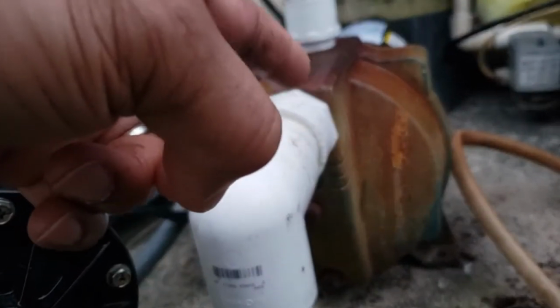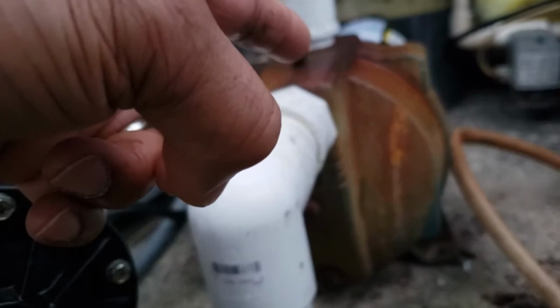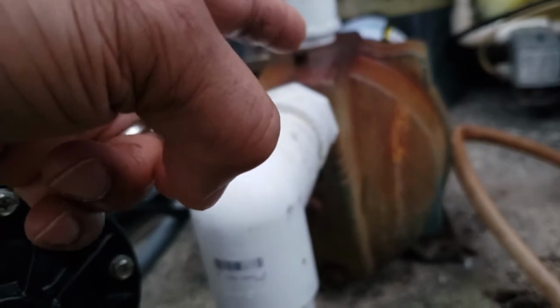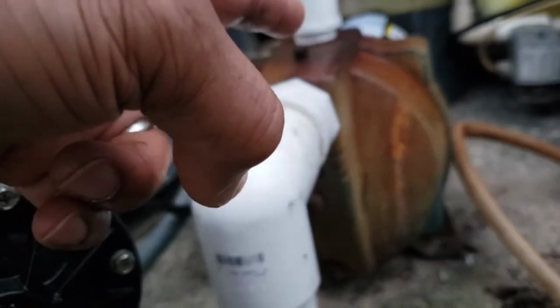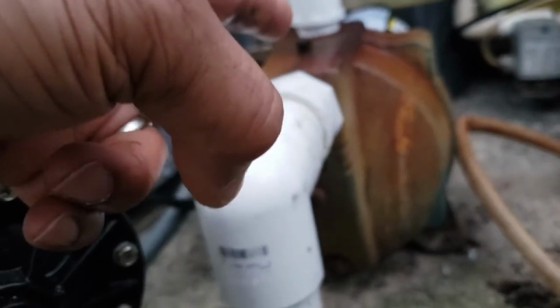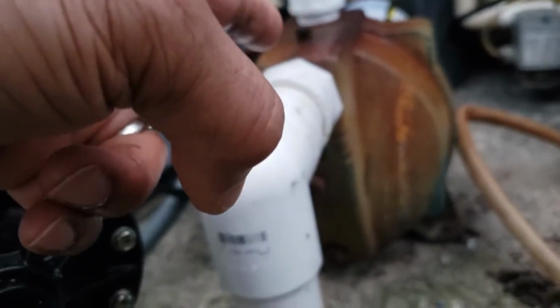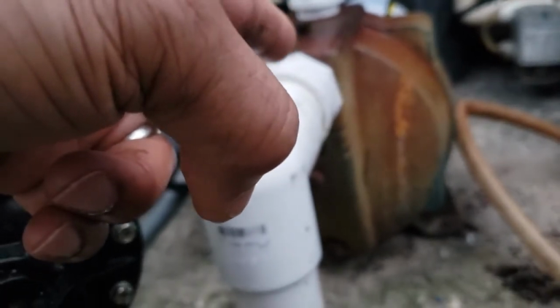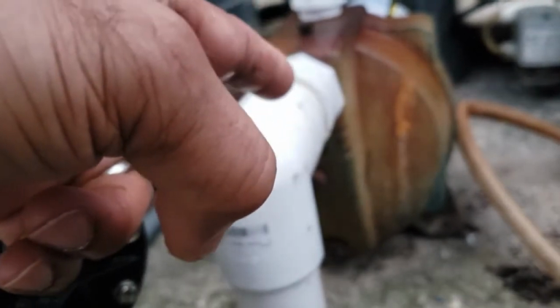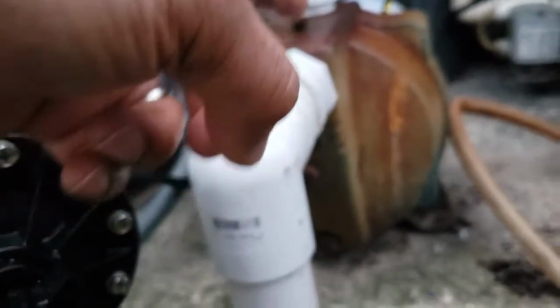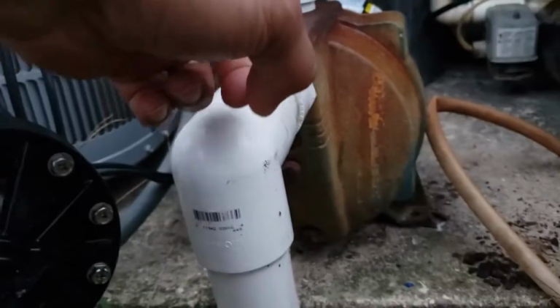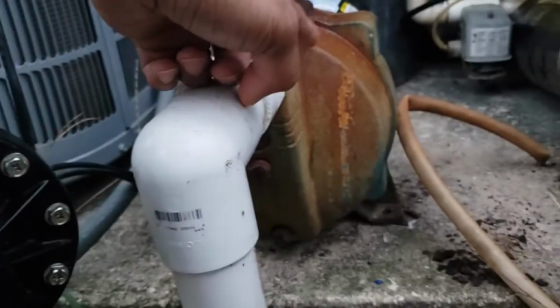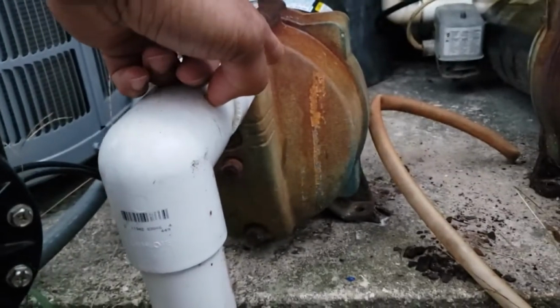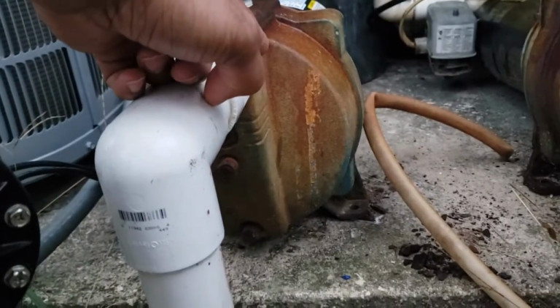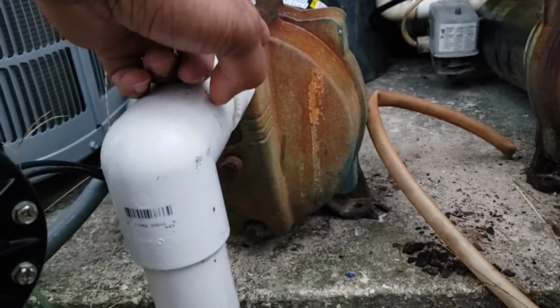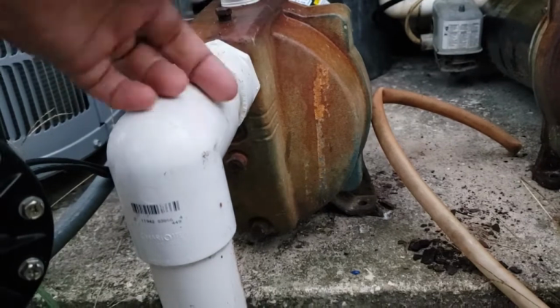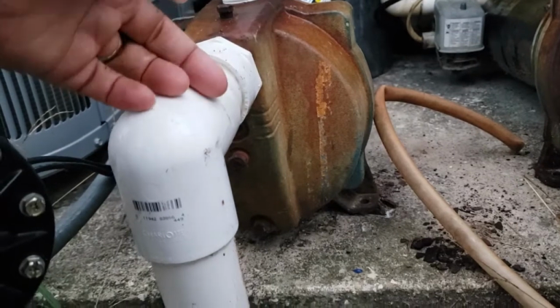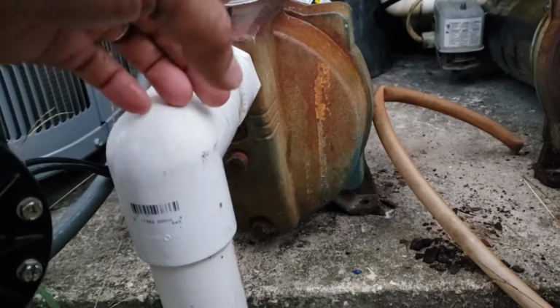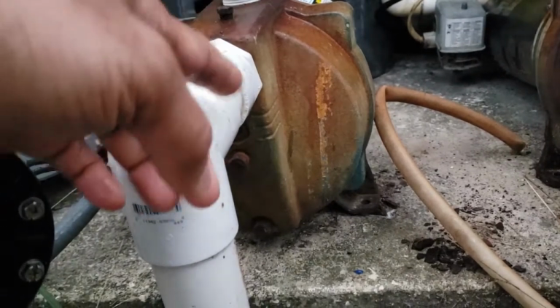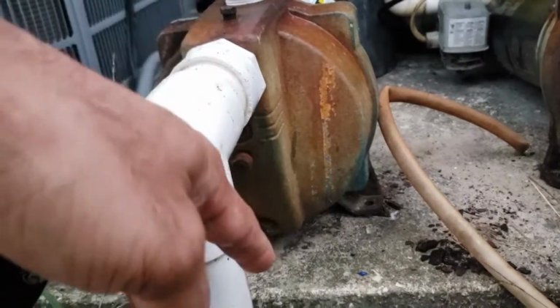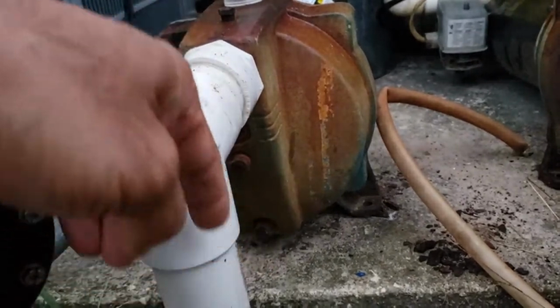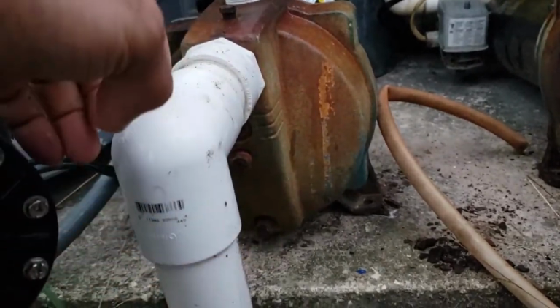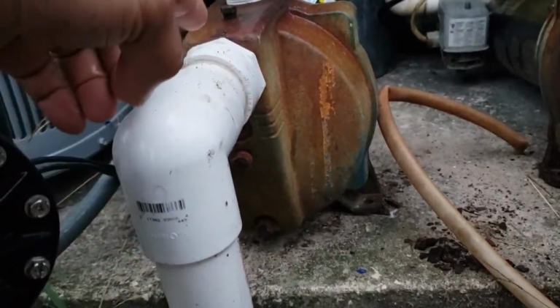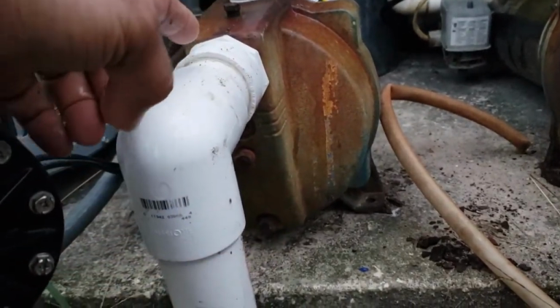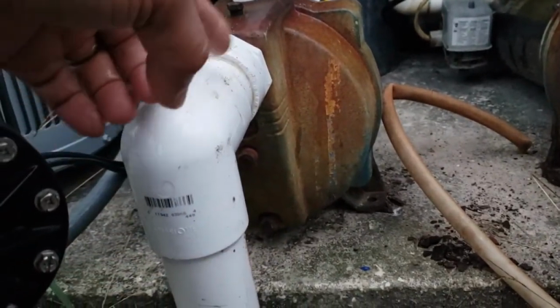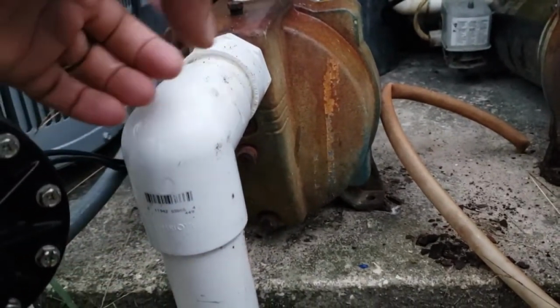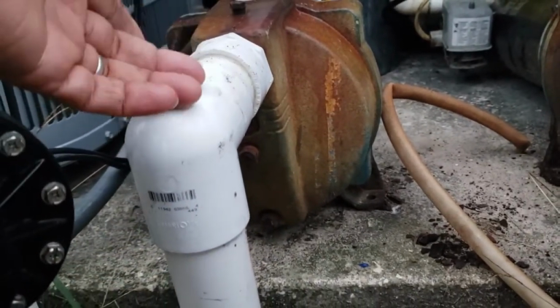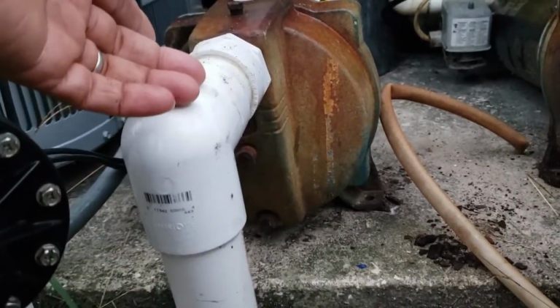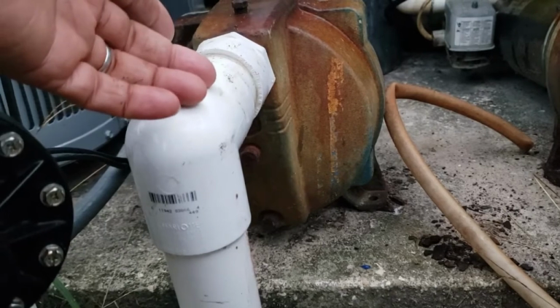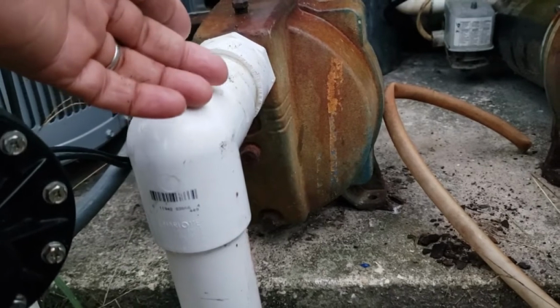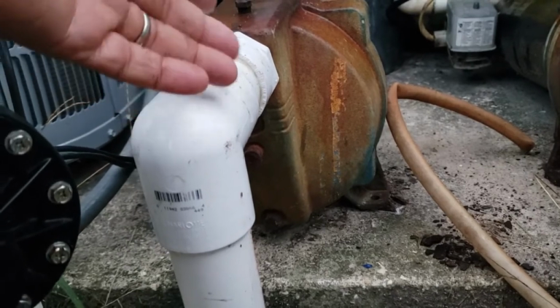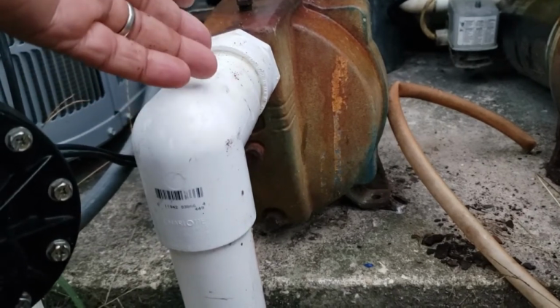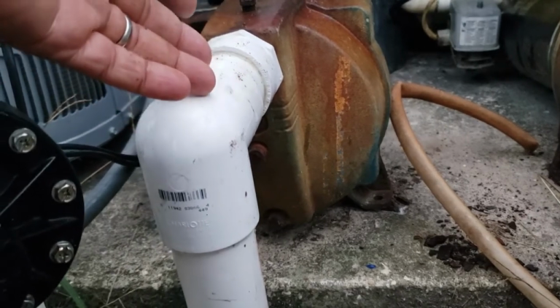Every time the pump kicks on after a couple hours of not doing anything, this chamber would empty, and that's not good. Then it has to try to suck the water back up, so it takes about a minute or two before it's fully primed again.